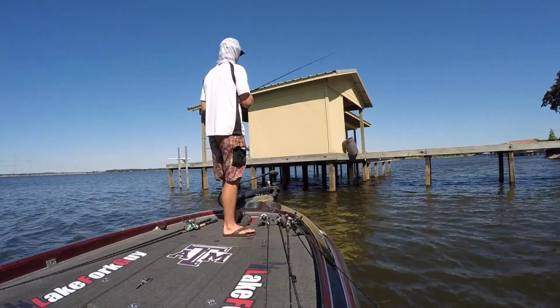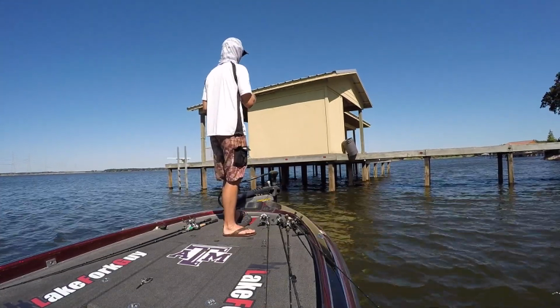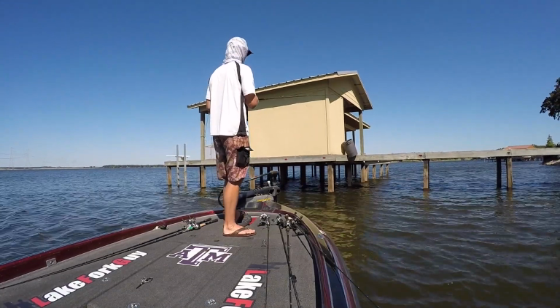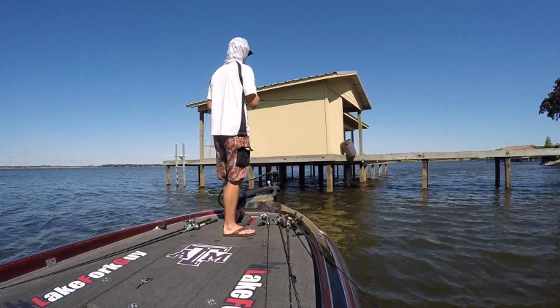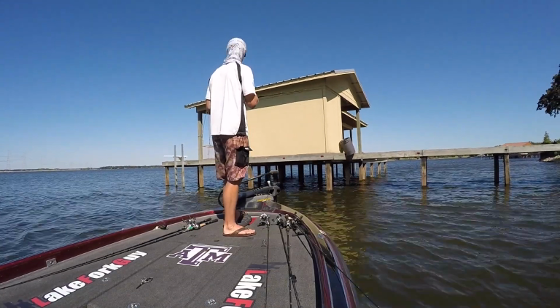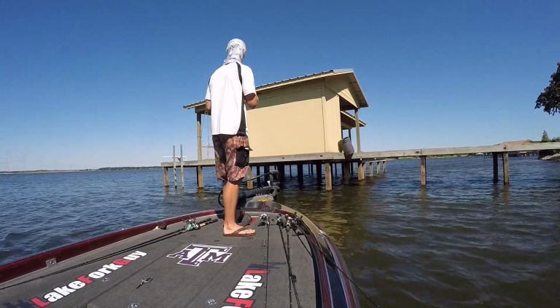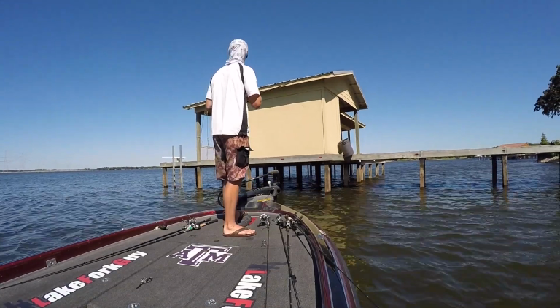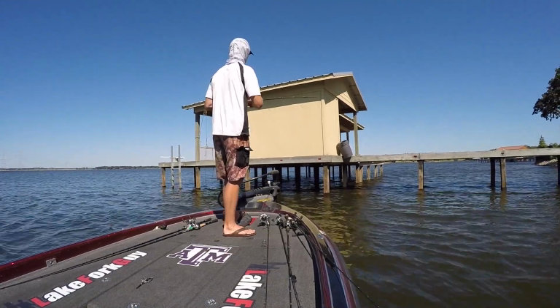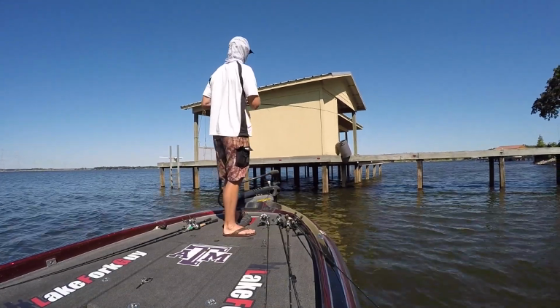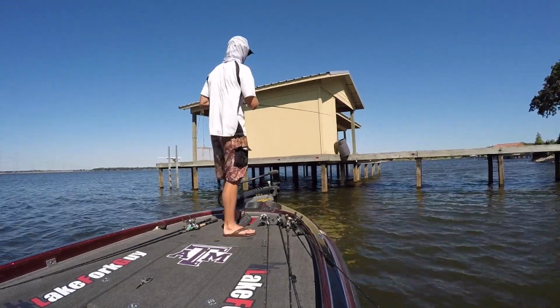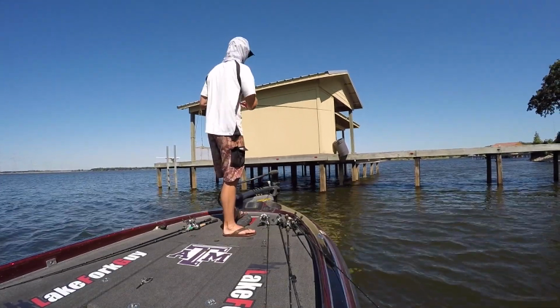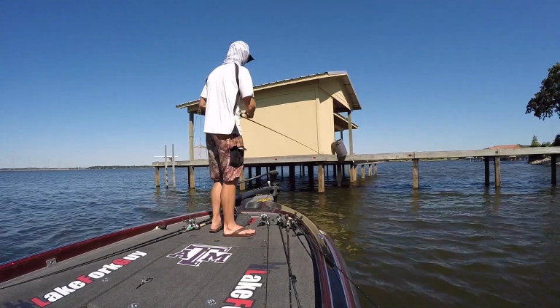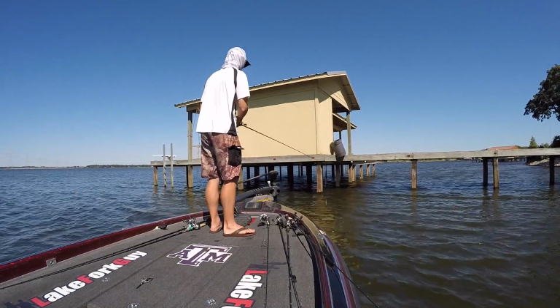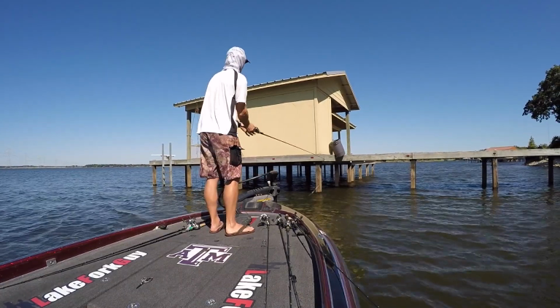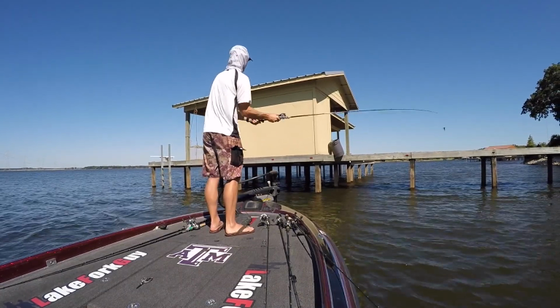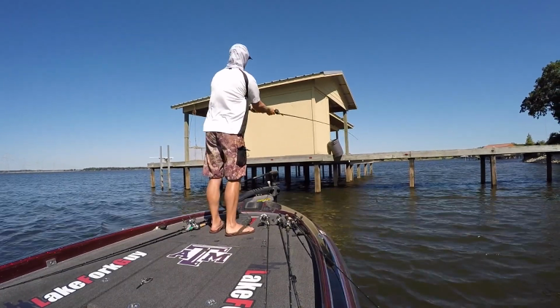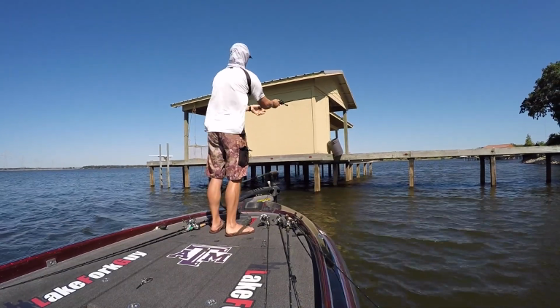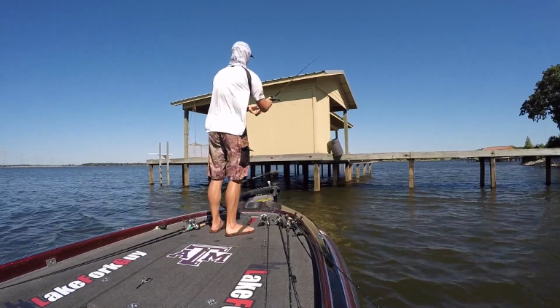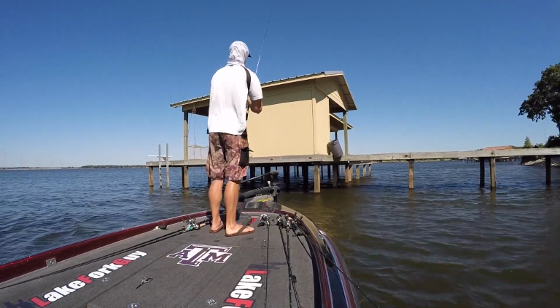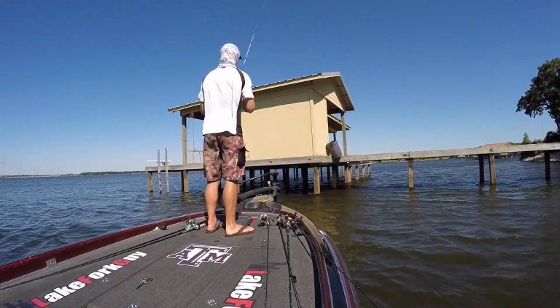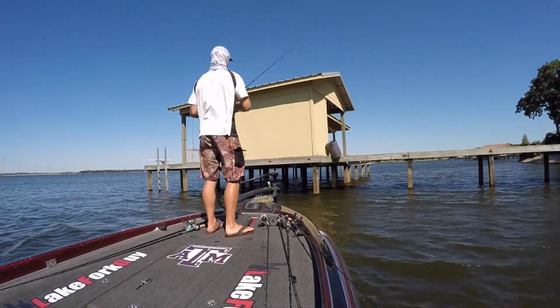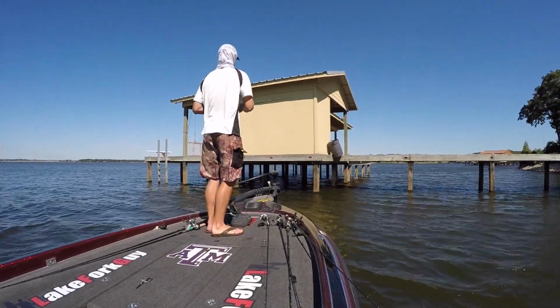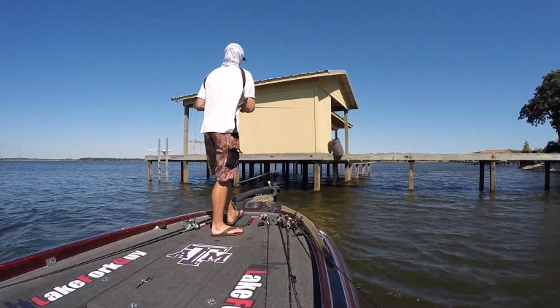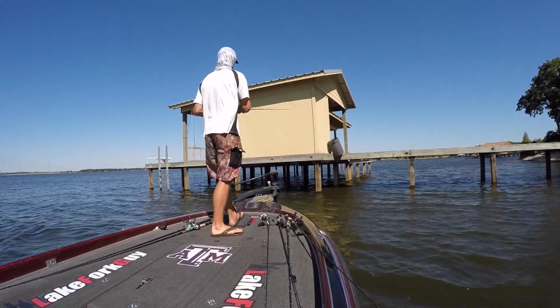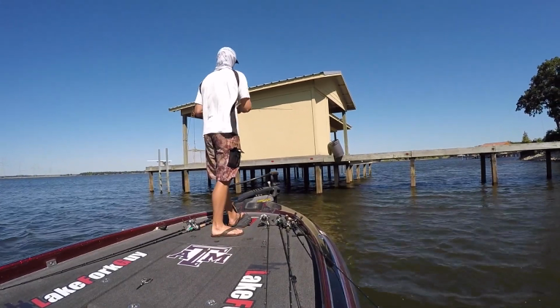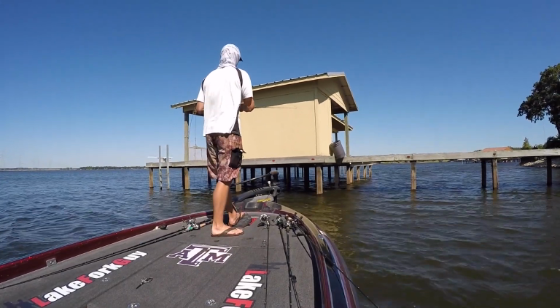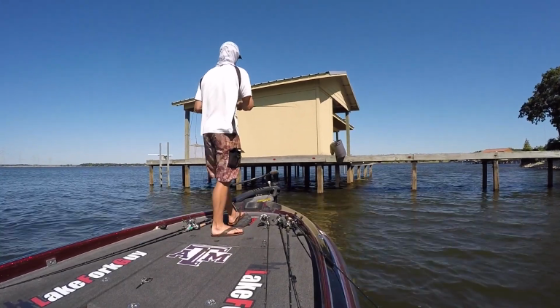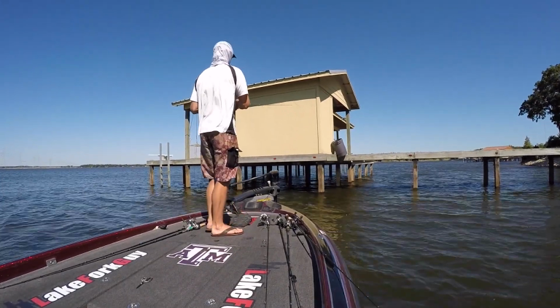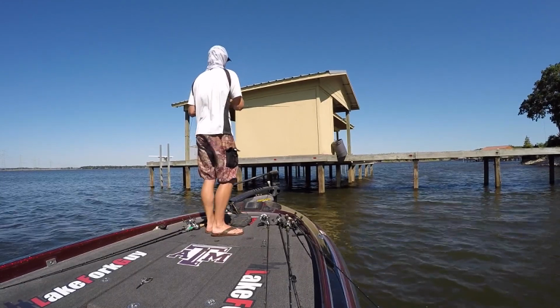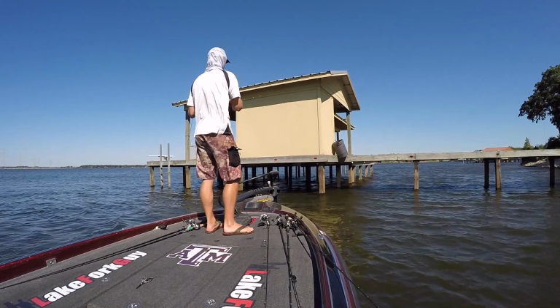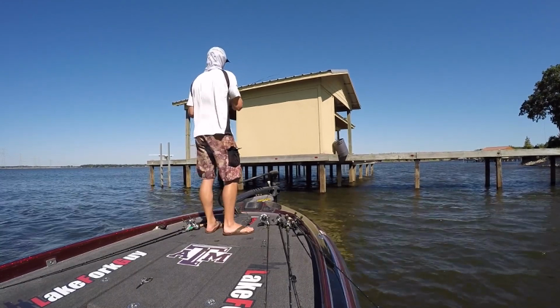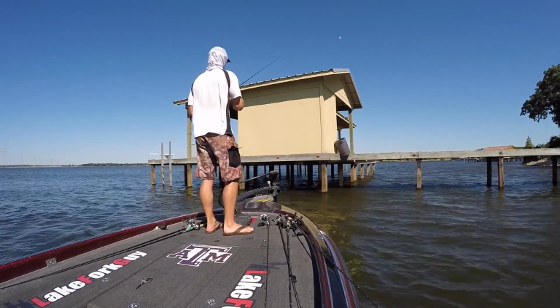This is a really easy dock to fish because it's got a lot of space up underneath it. It gives you a lot of room for air when you're making your casts, so you can really get up under this dock far.